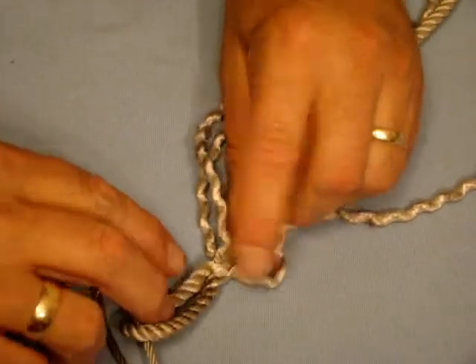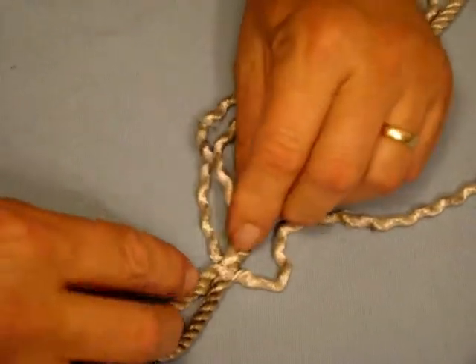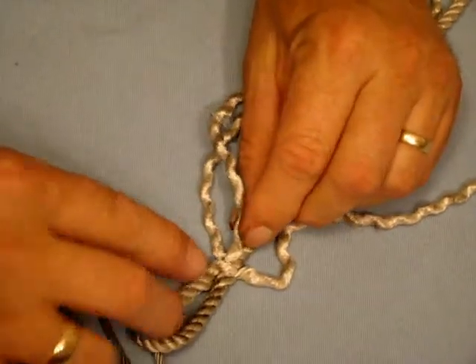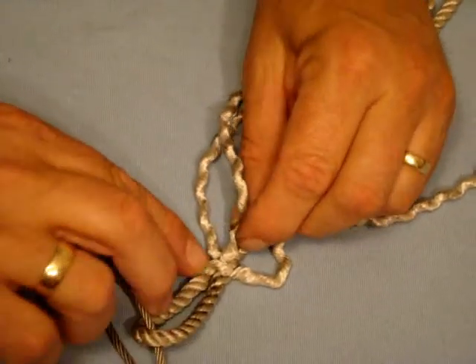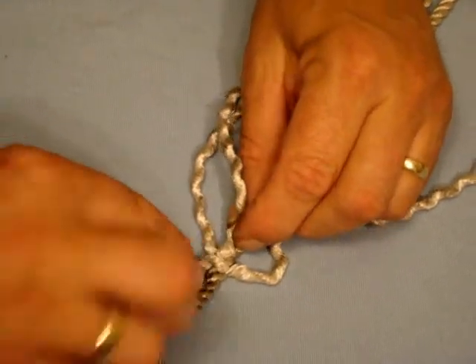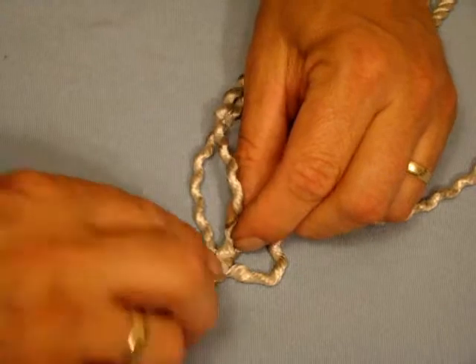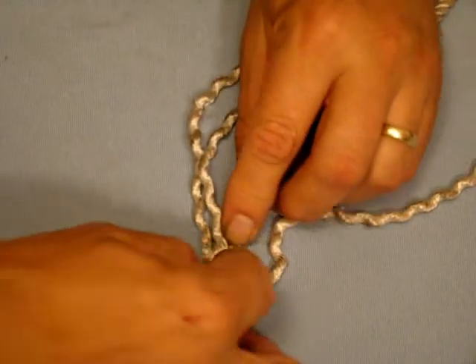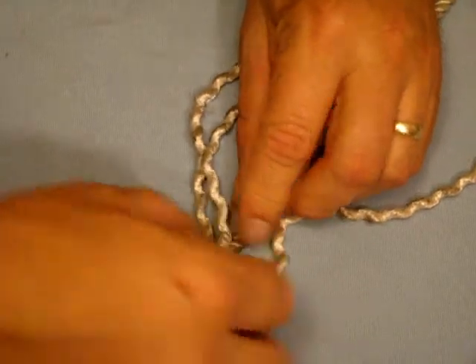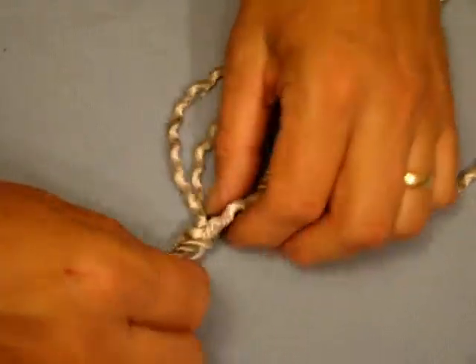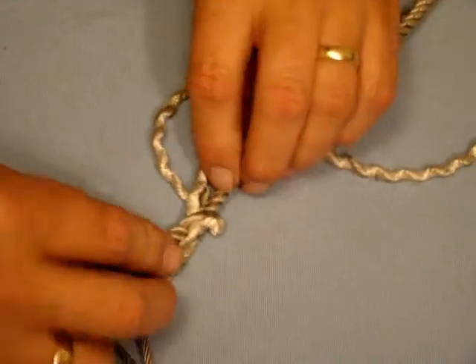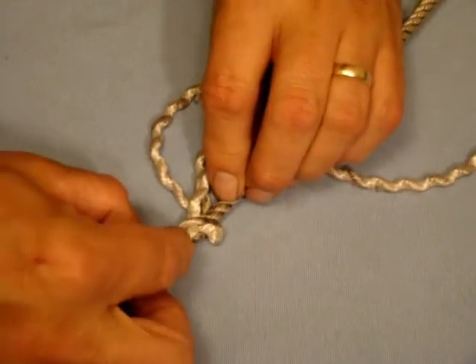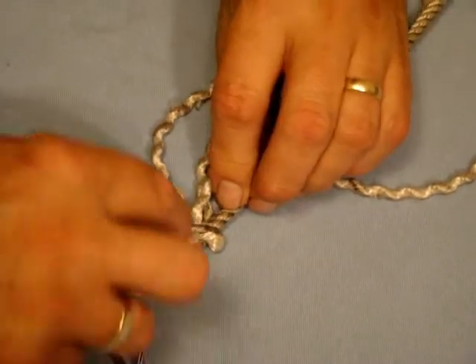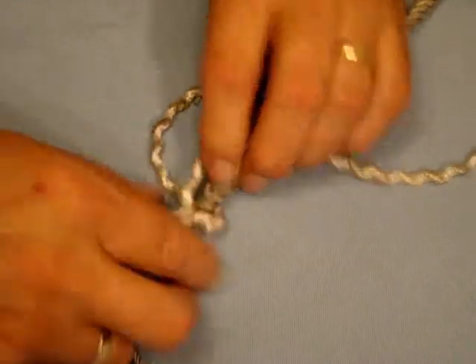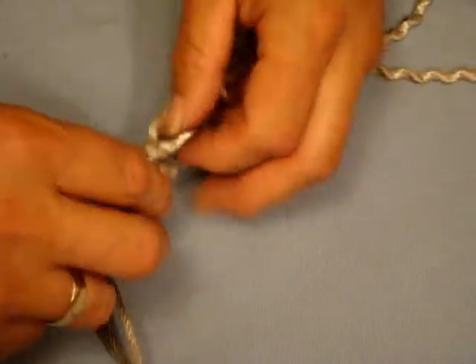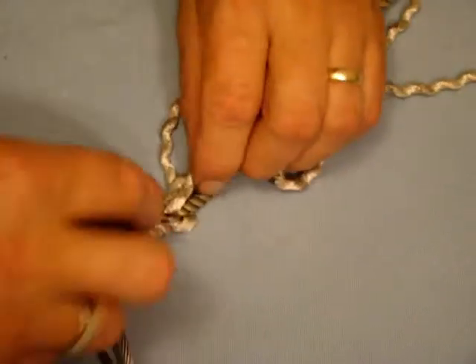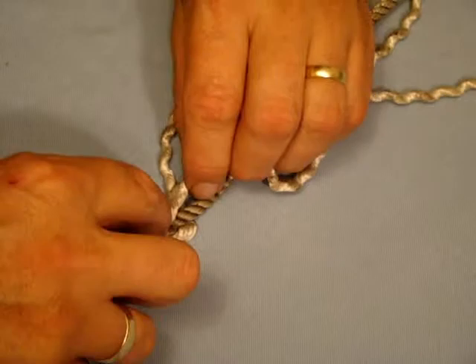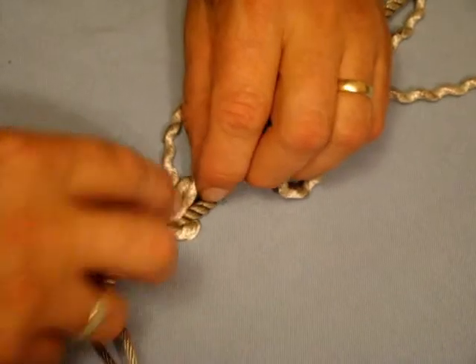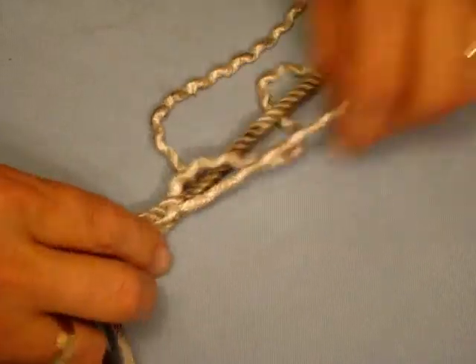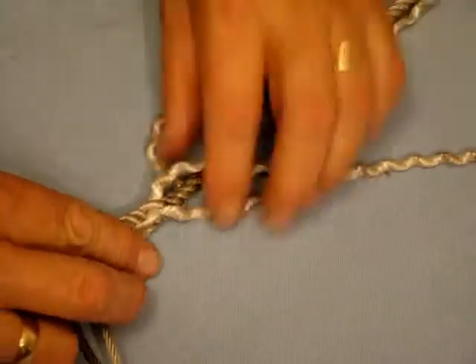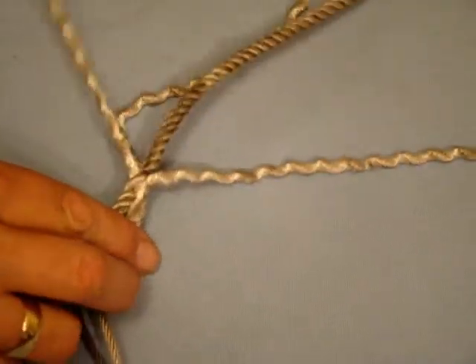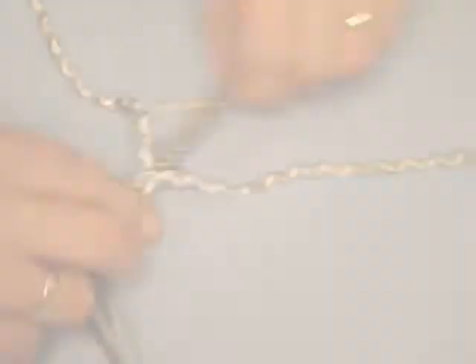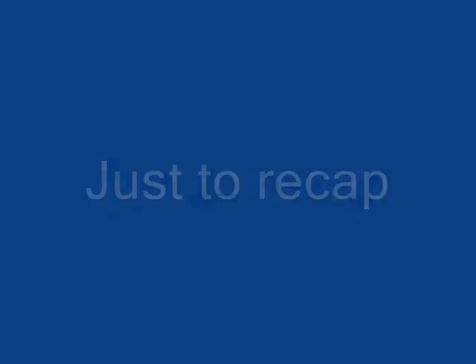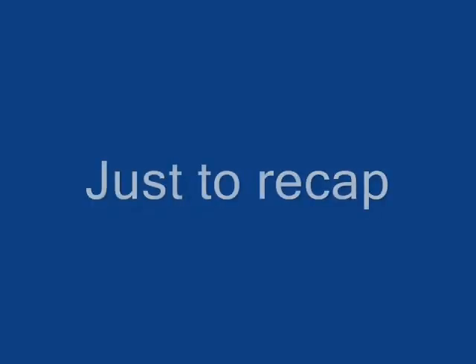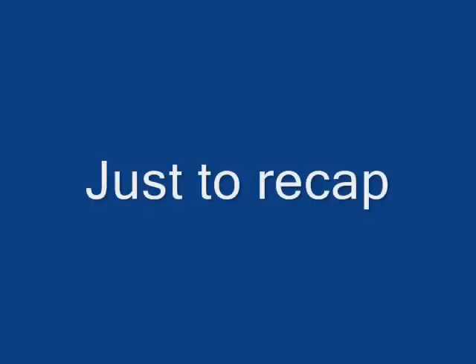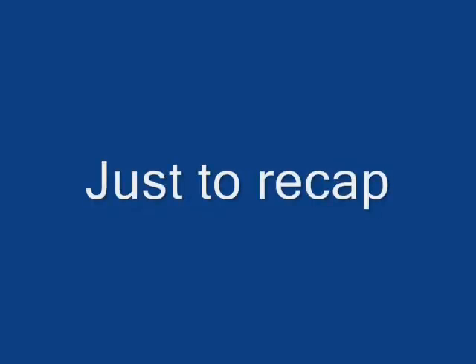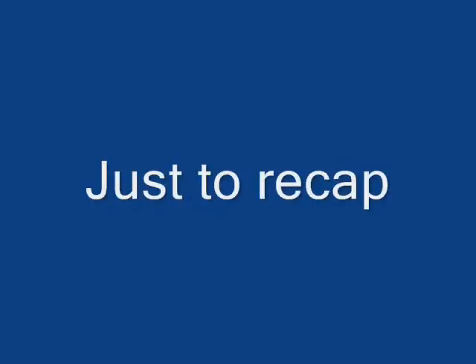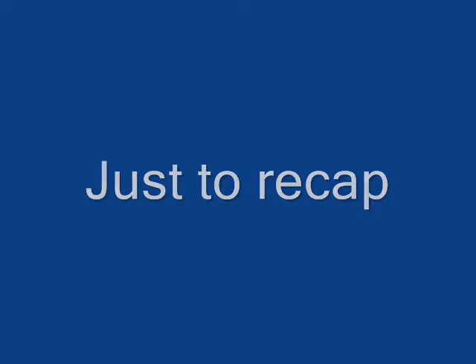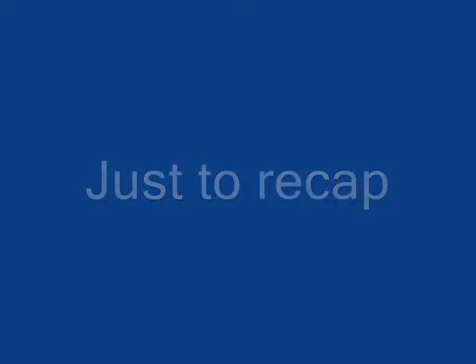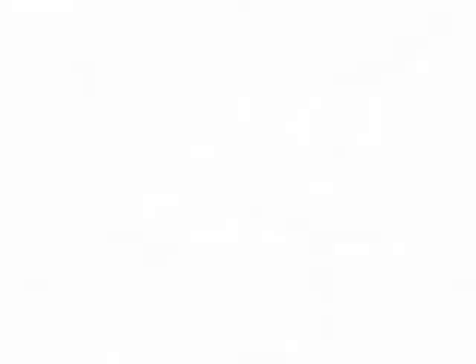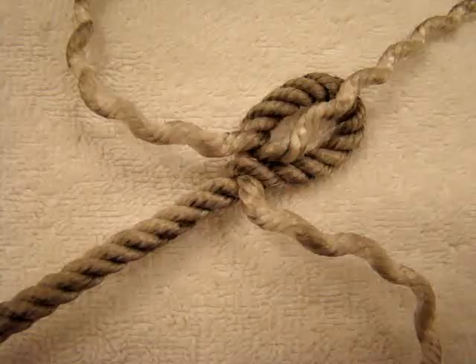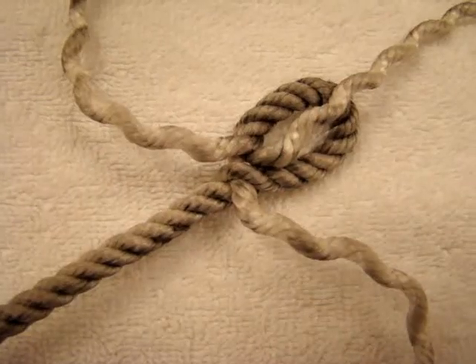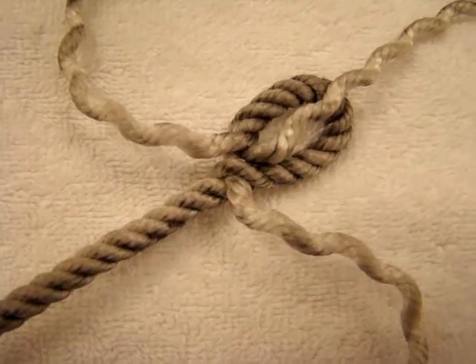So what we now have are all three strands of the rope under there. This one comes around the lay through that way, this one comes over and under, and this one goes under which is the one we started with. This one comes over.